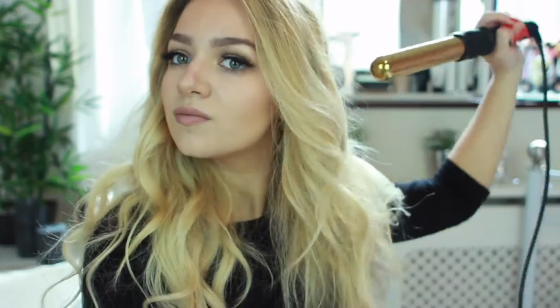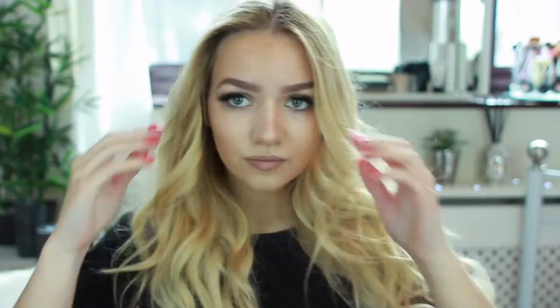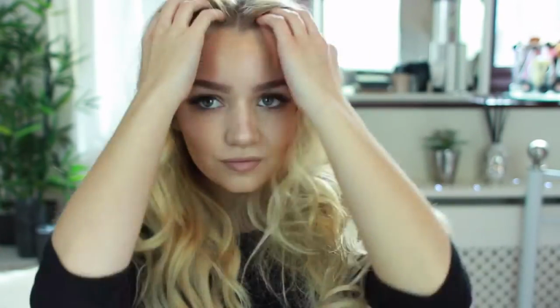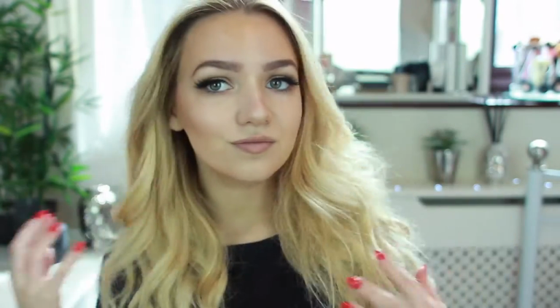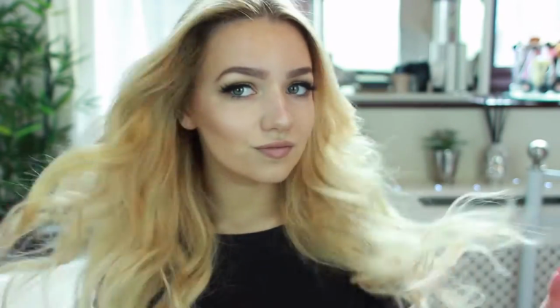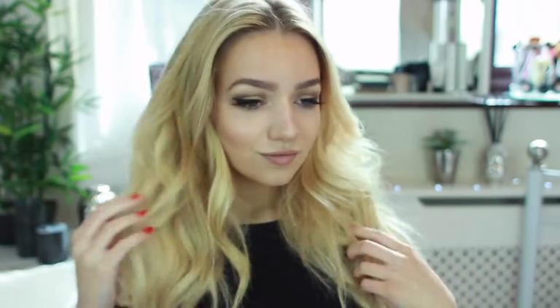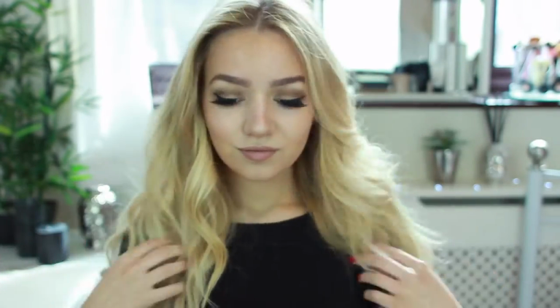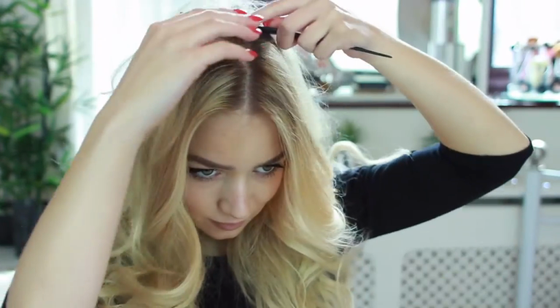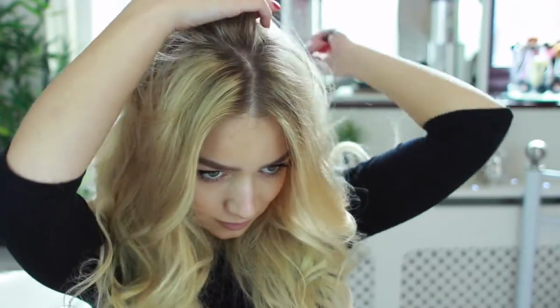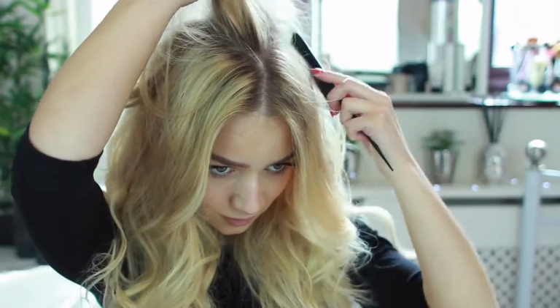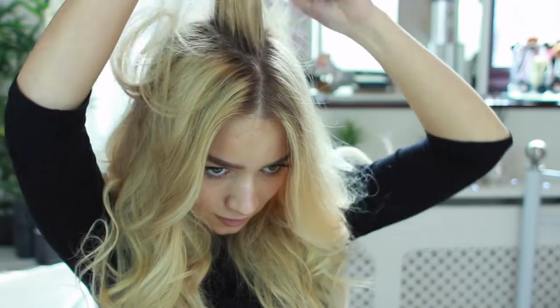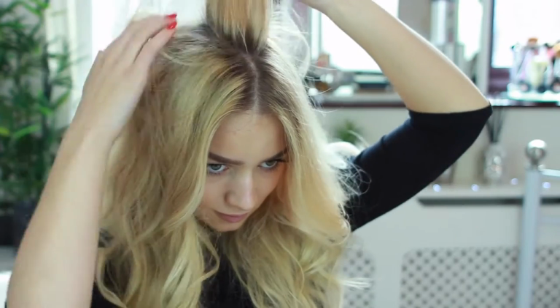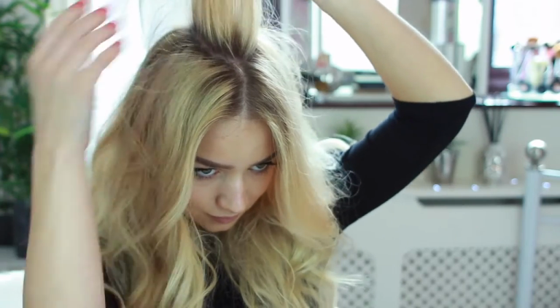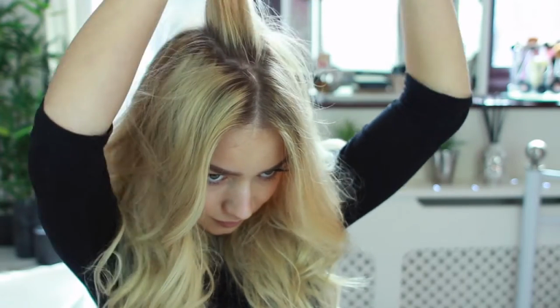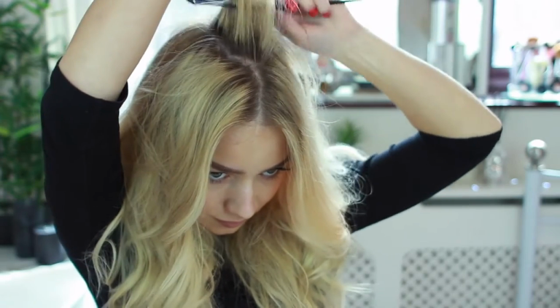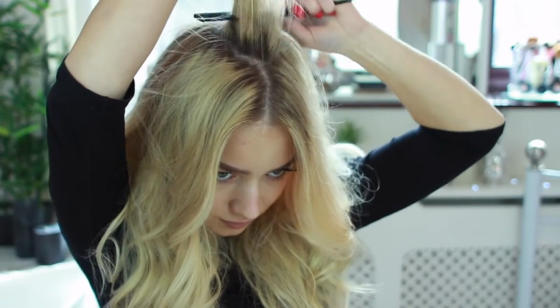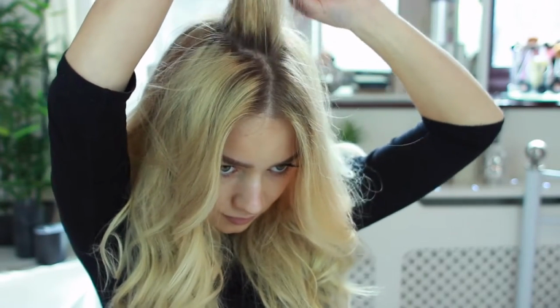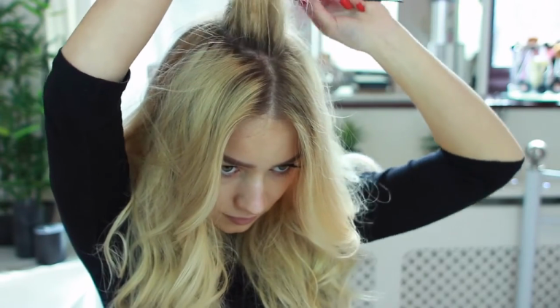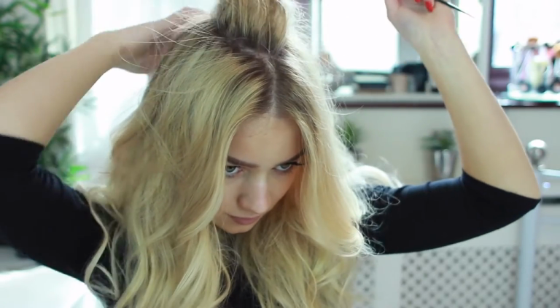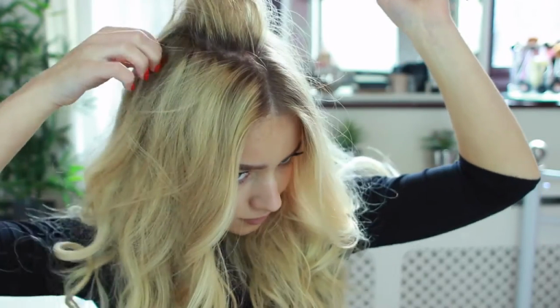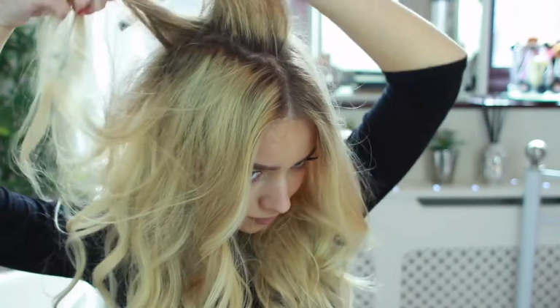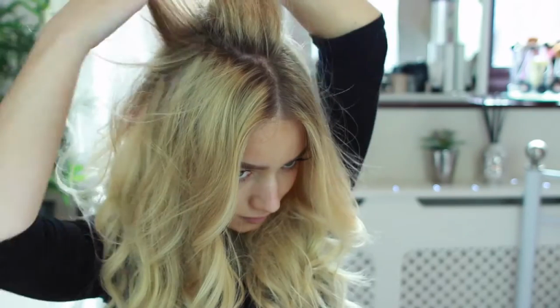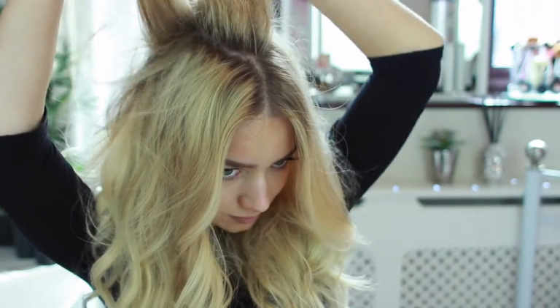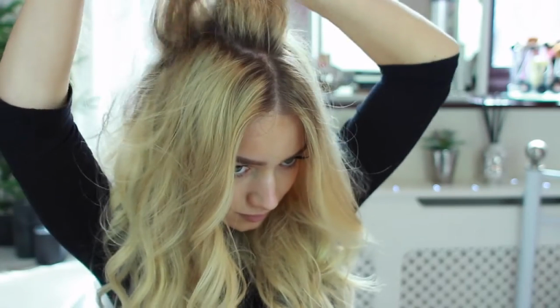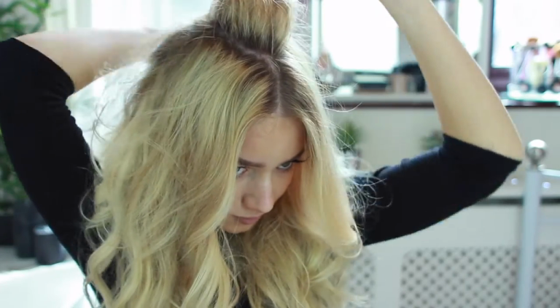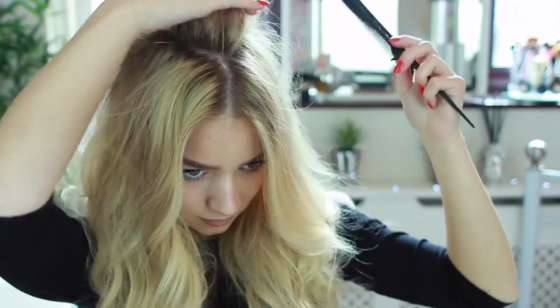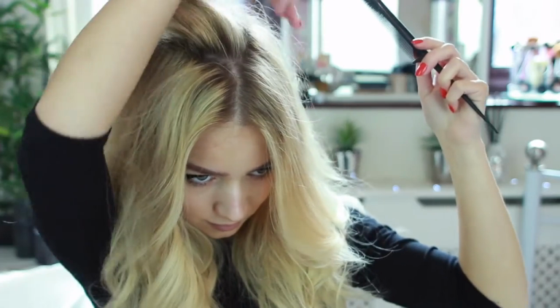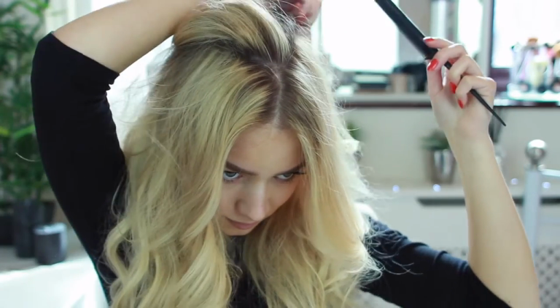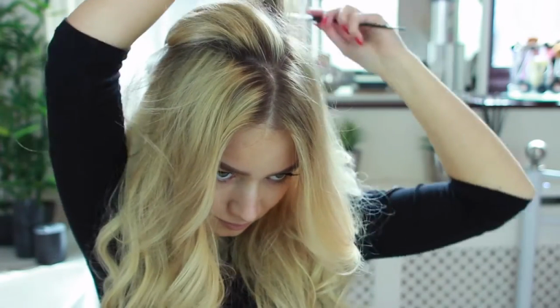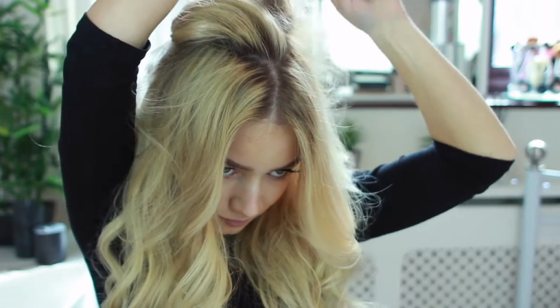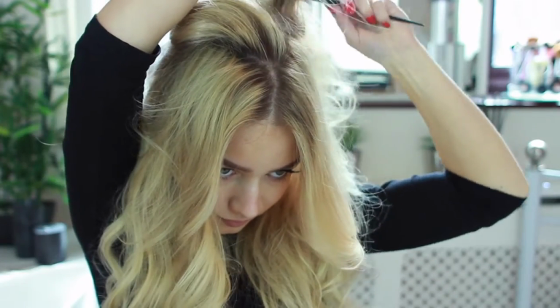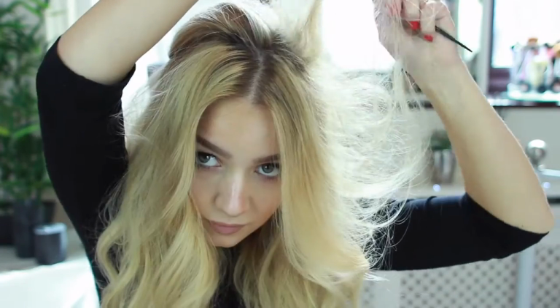Once you've added some waves into your hair, you just want to create a section near the back of your head. Pick up small sections, brush them through, and then gently backcomb them. To backcomb, all you need to do is push against the root of your hair with your comb. It's a super easy process.